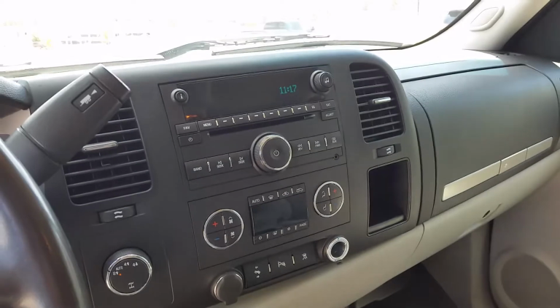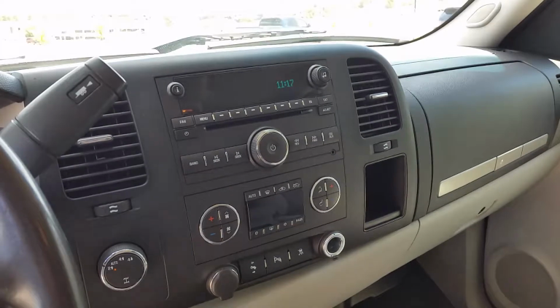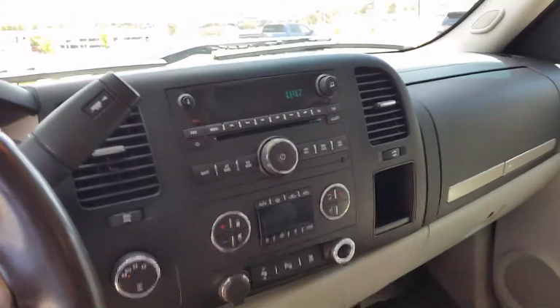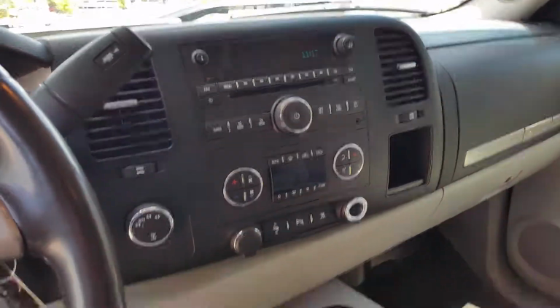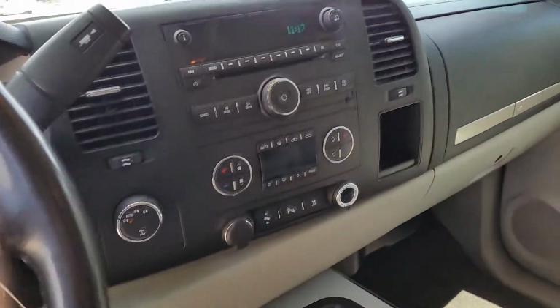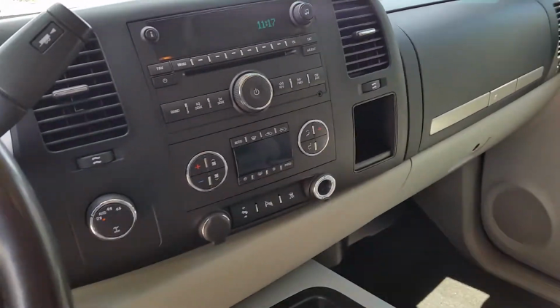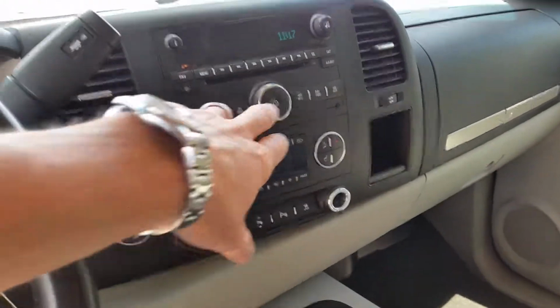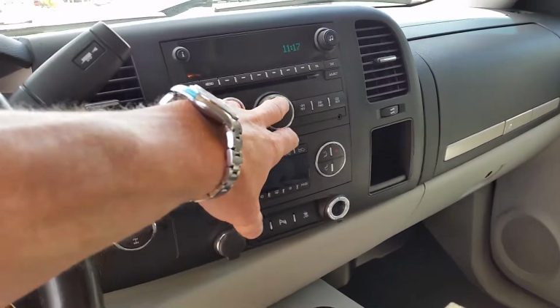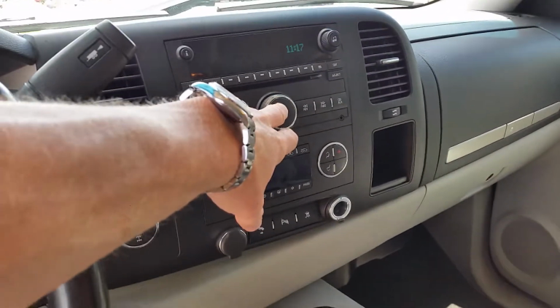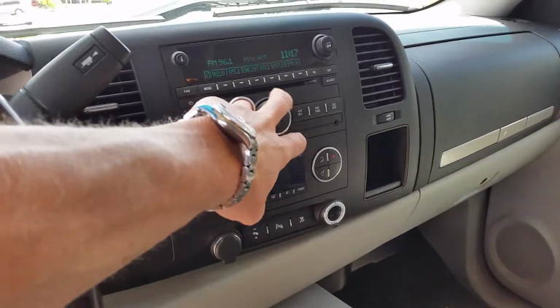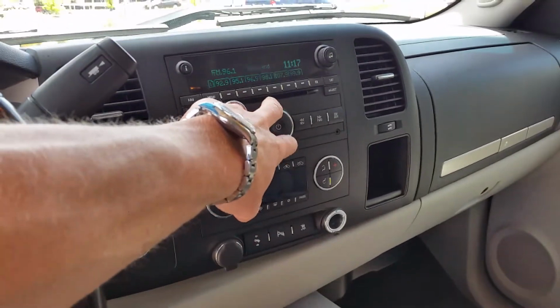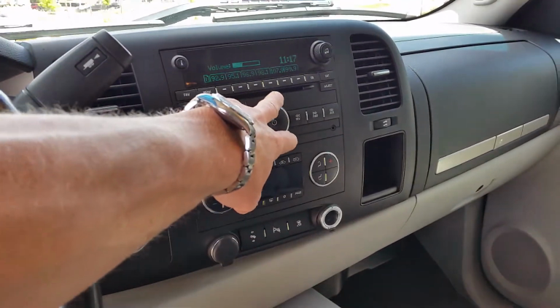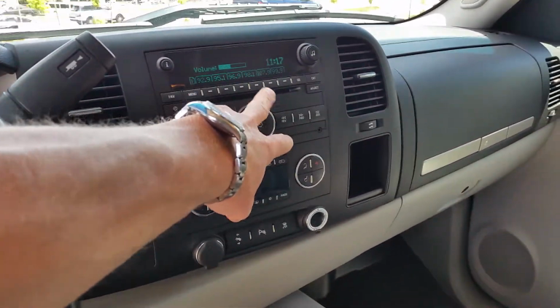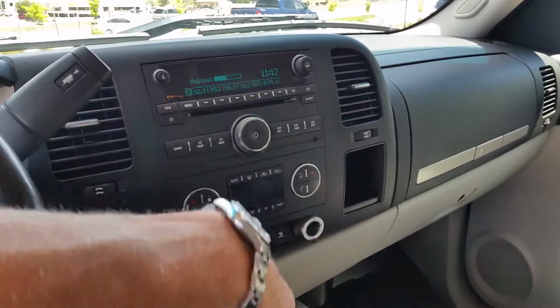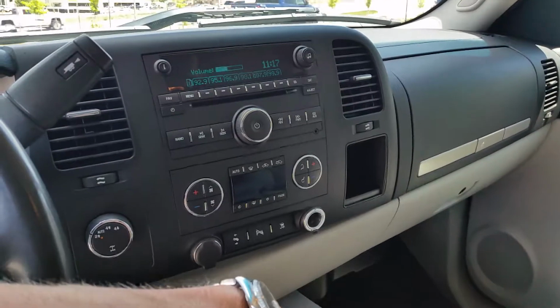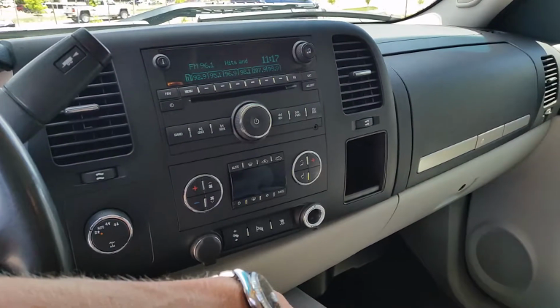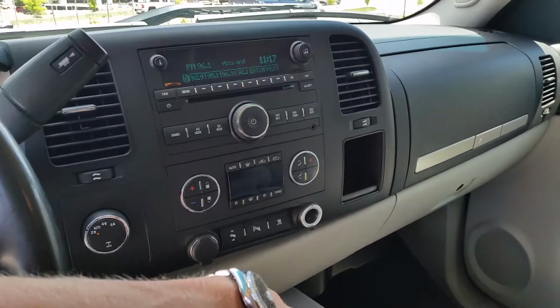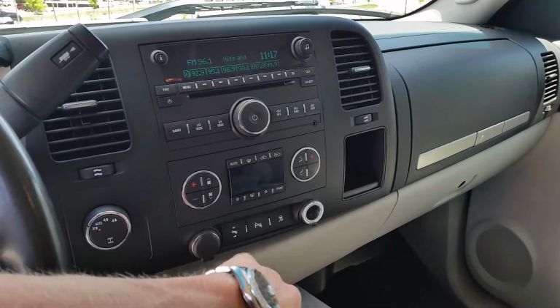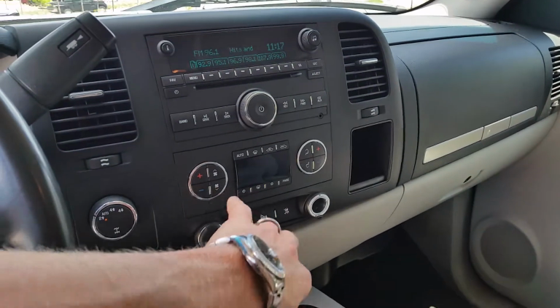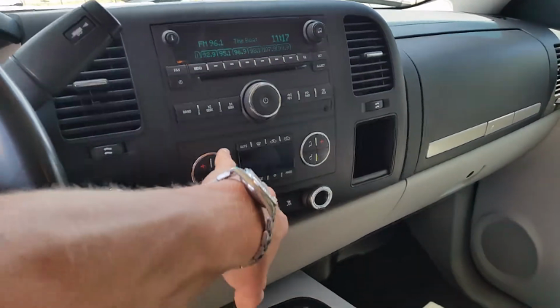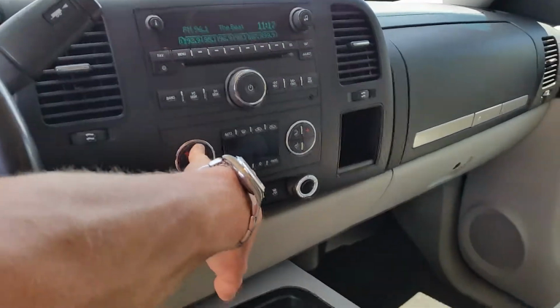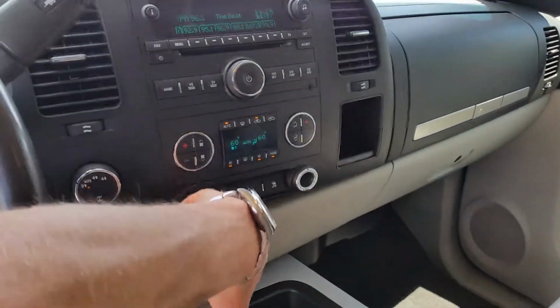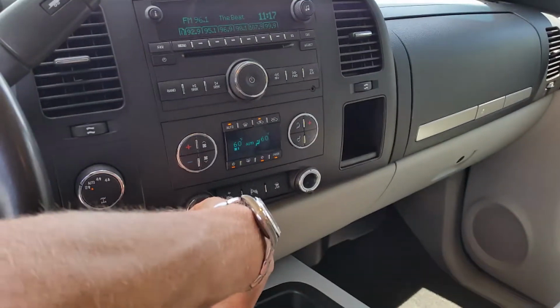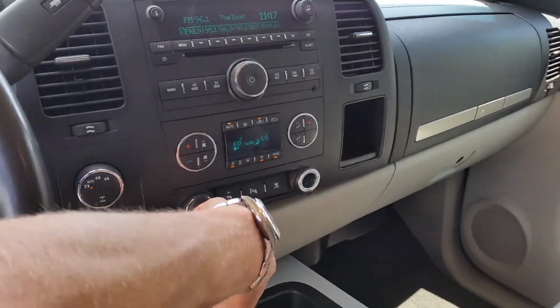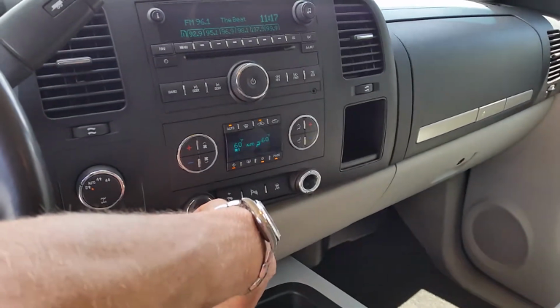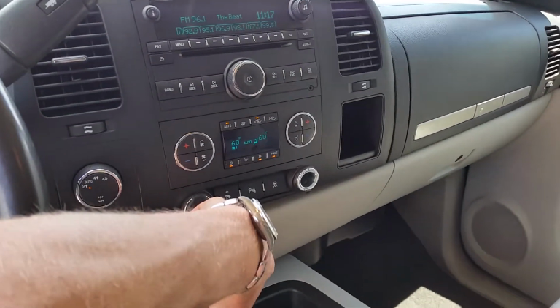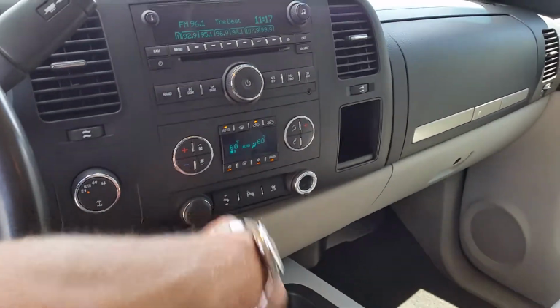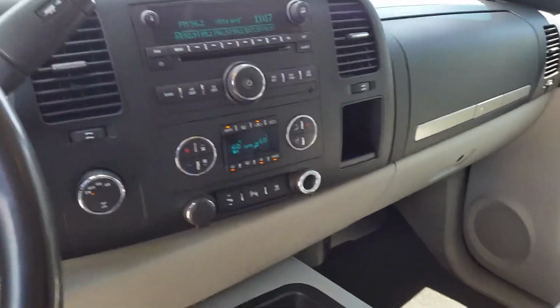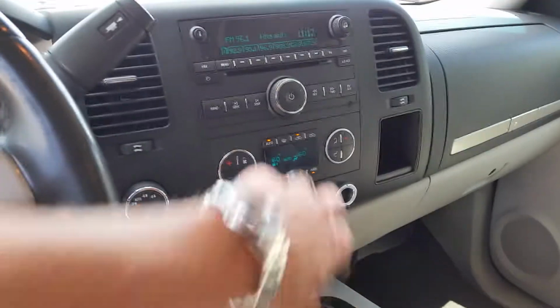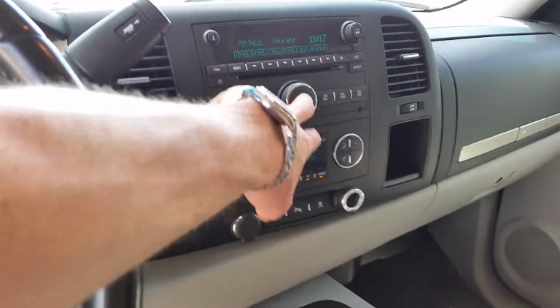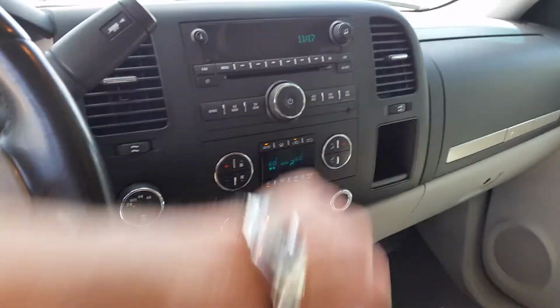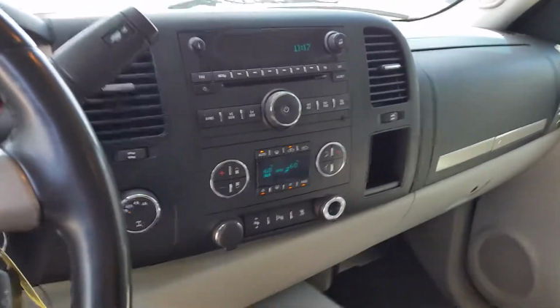I'll go ahead and kick the radio on — it comes right on. Good climate control on there too — everything looks good to go there.